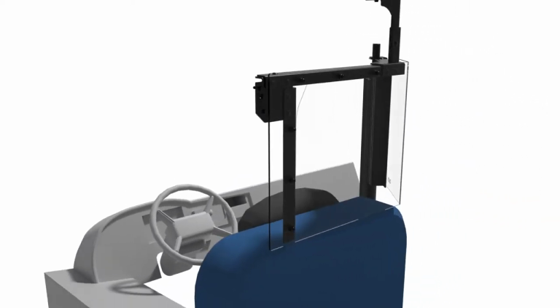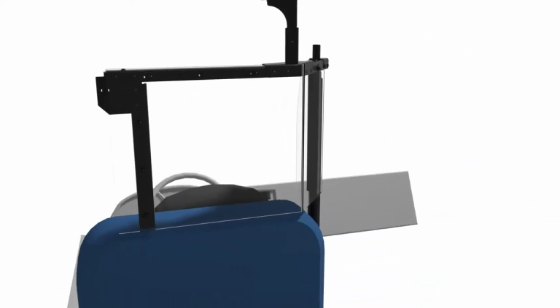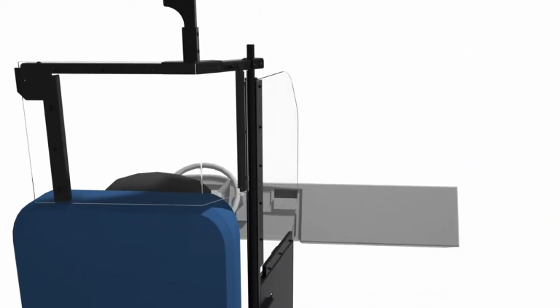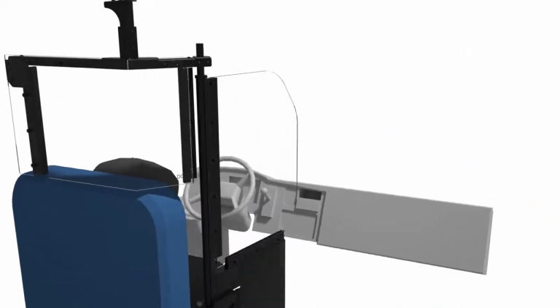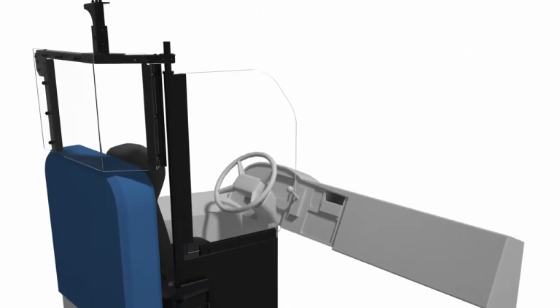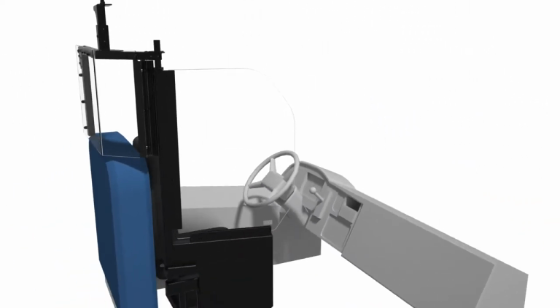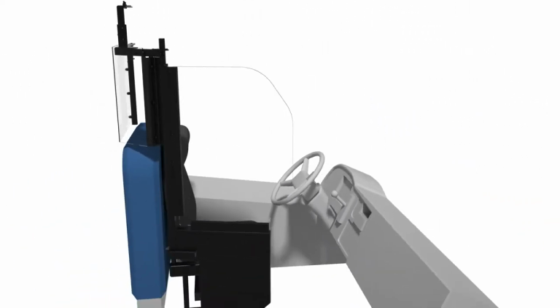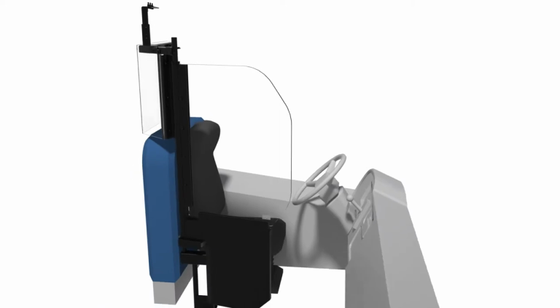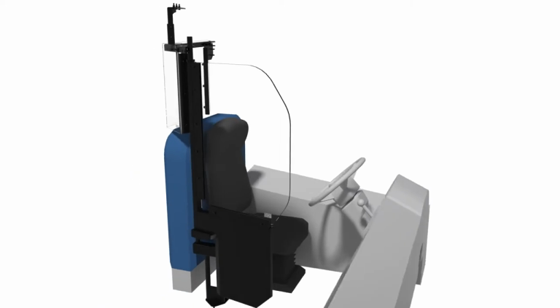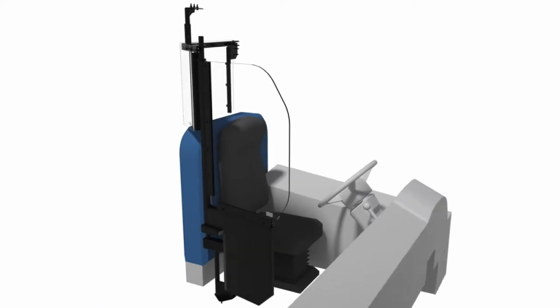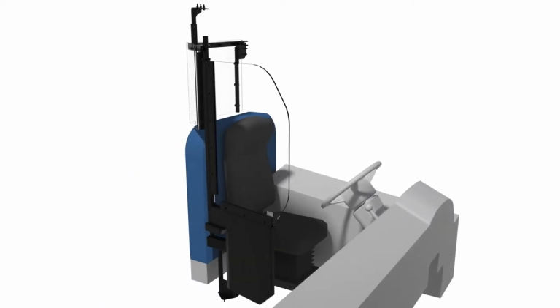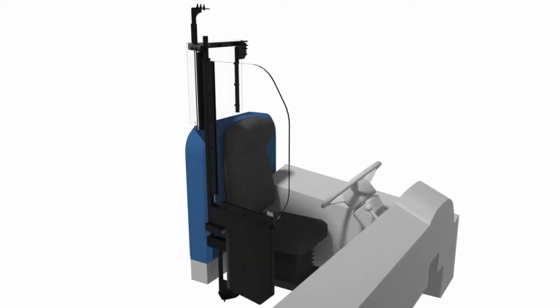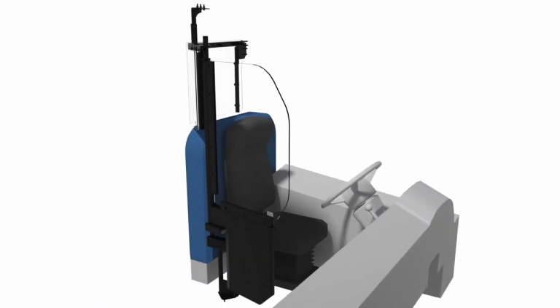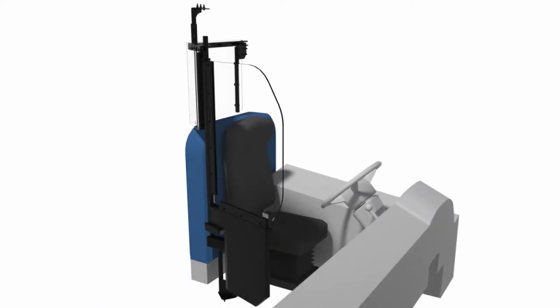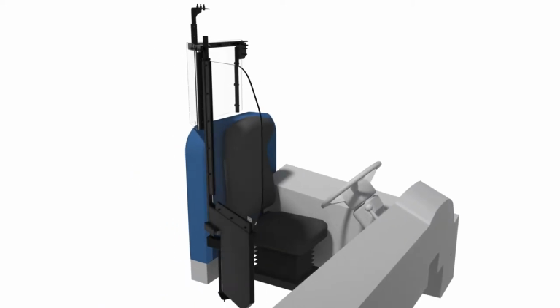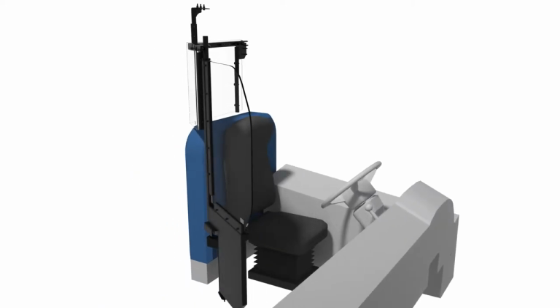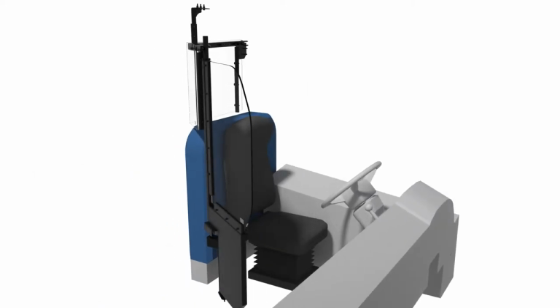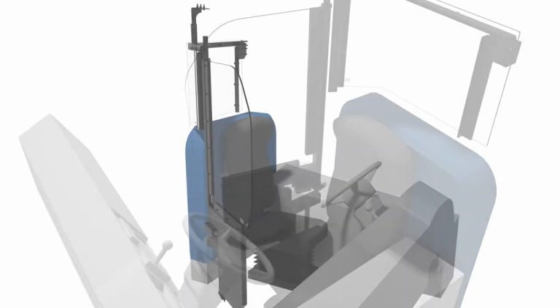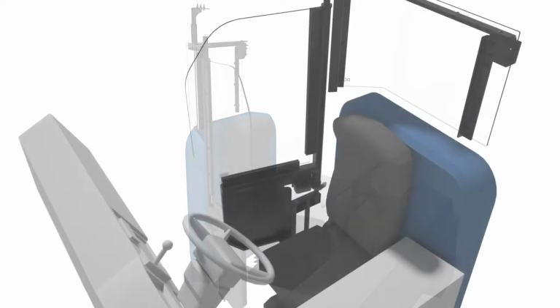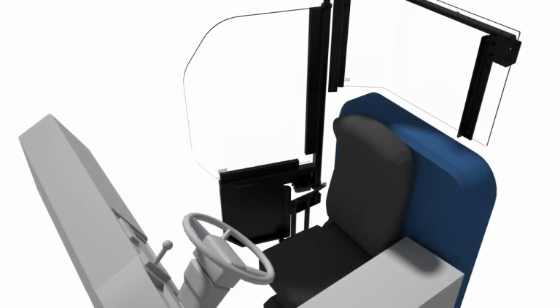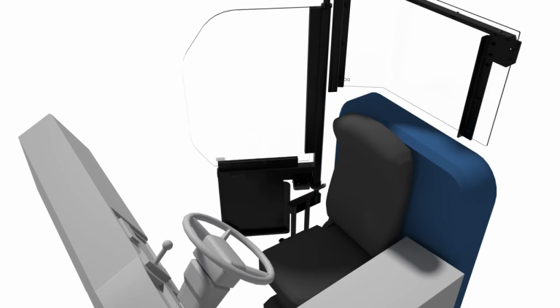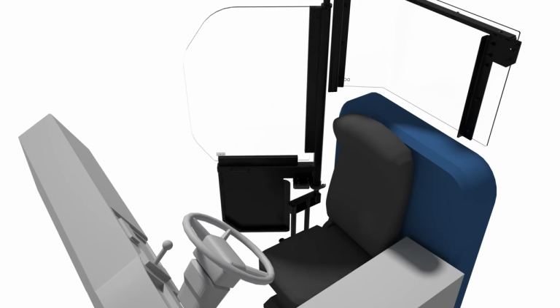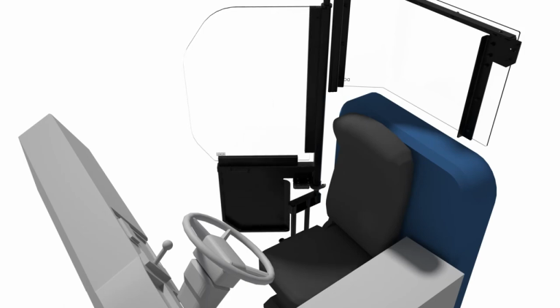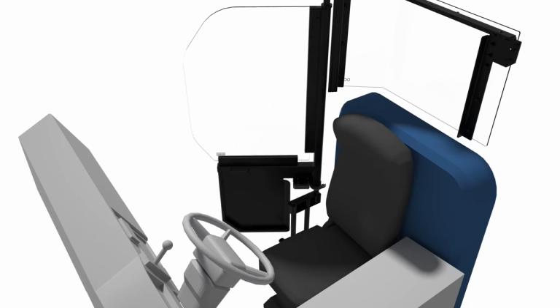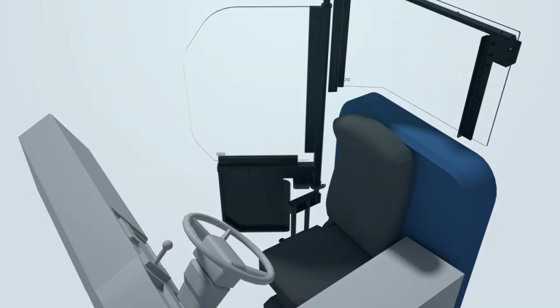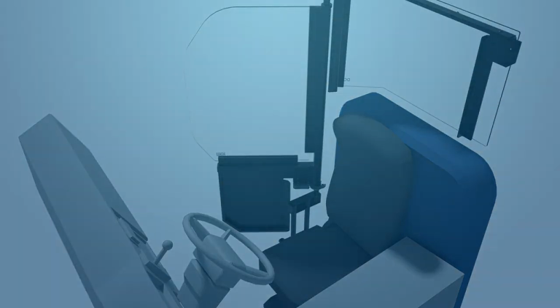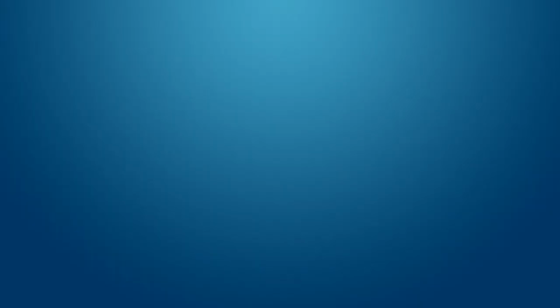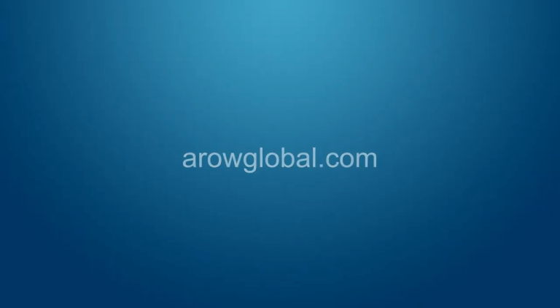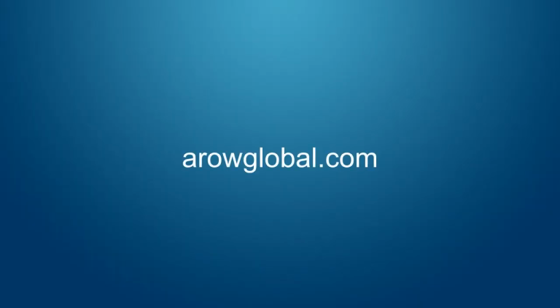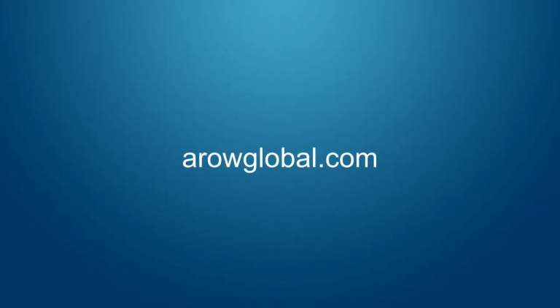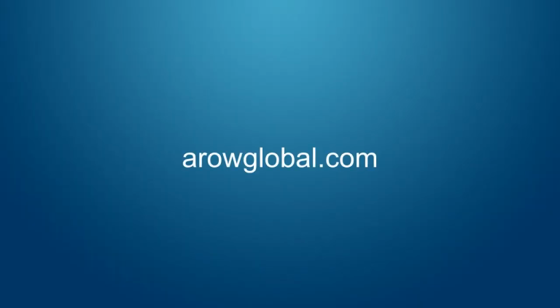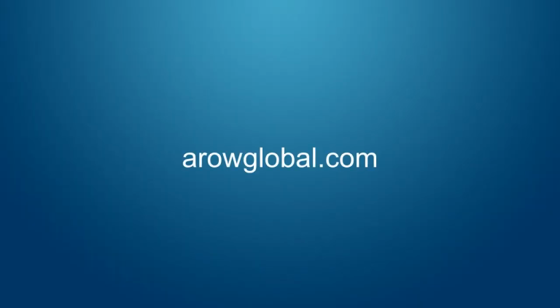This DPS unit is intended to be used in a closed position while the bus is moving, but does have a locking mechanism should the driver choose to keep the door partially open. For more information, visit aeroglobal.com.